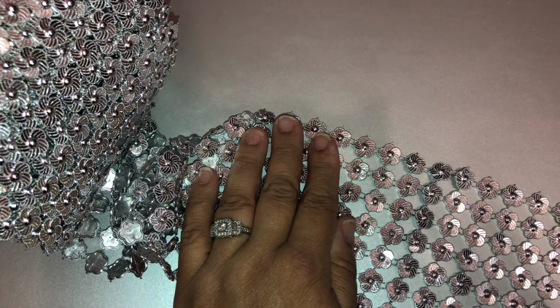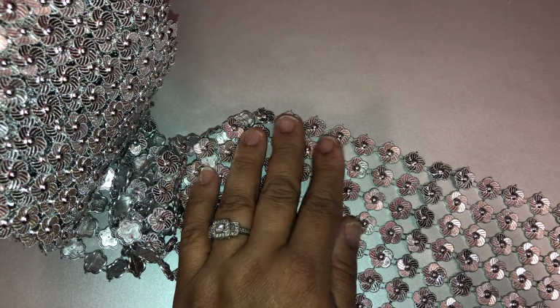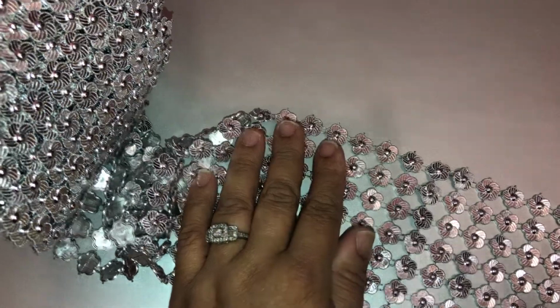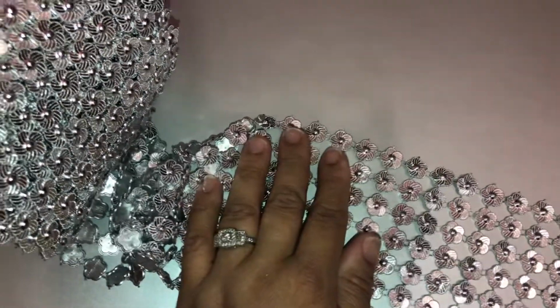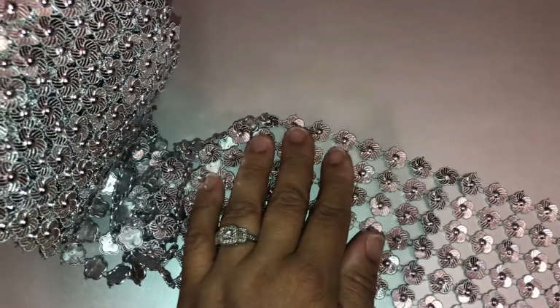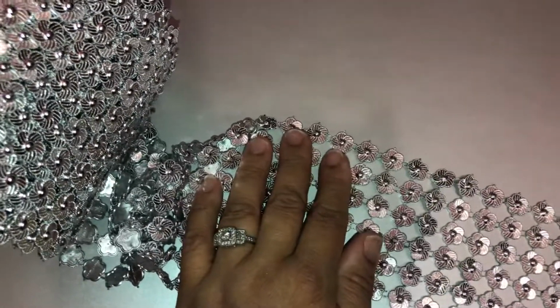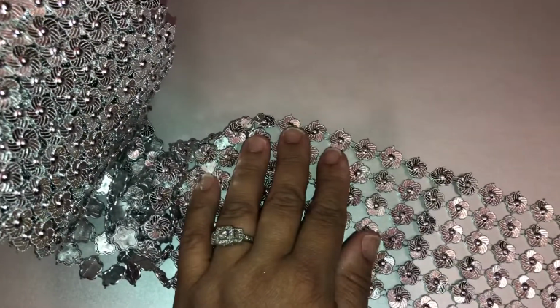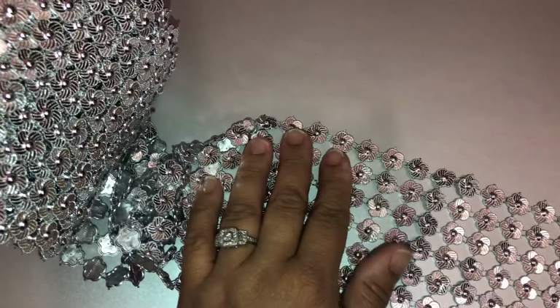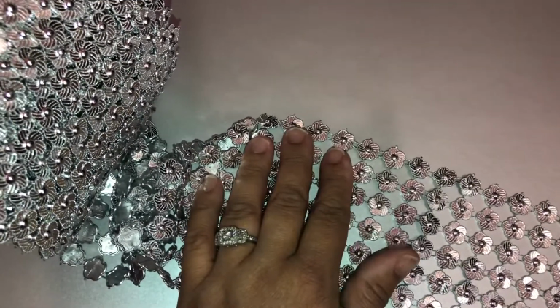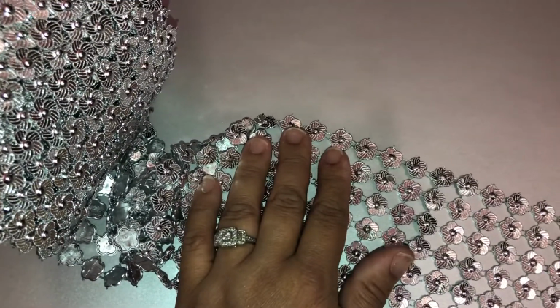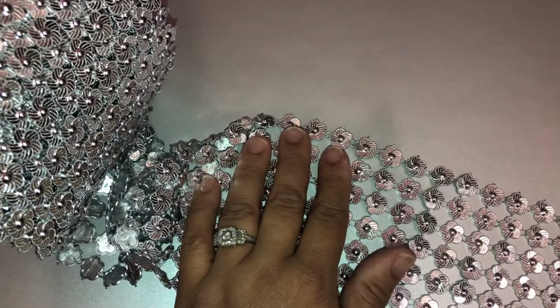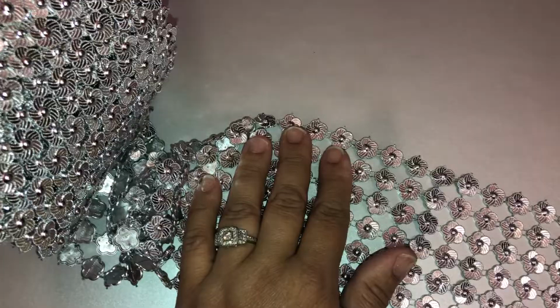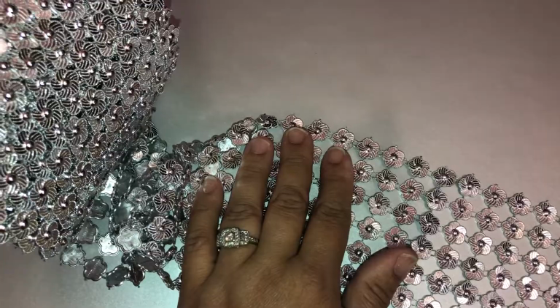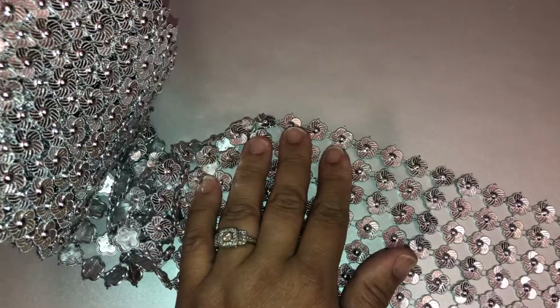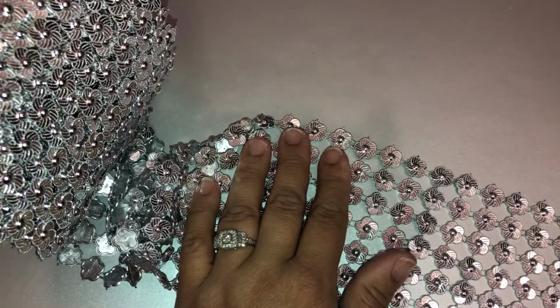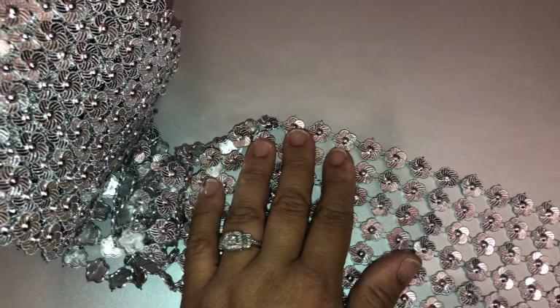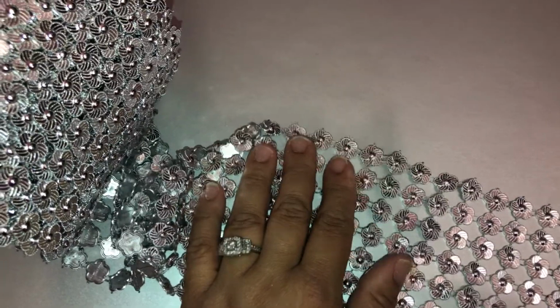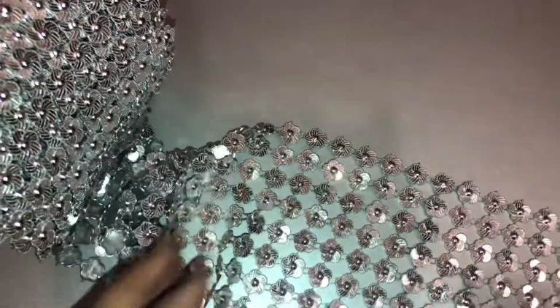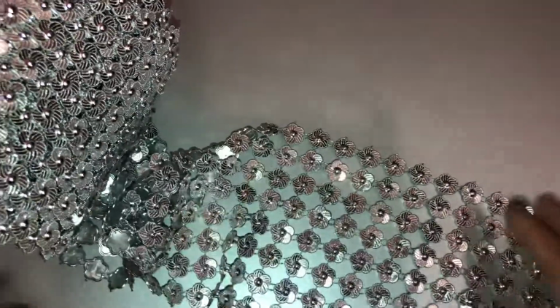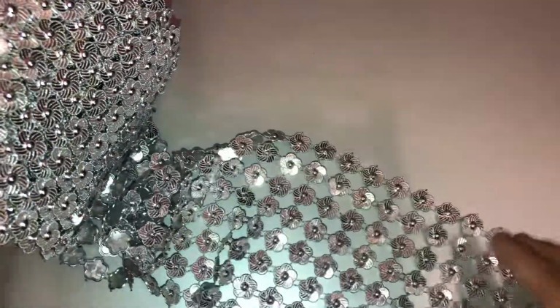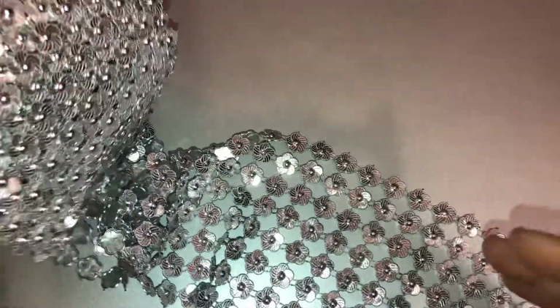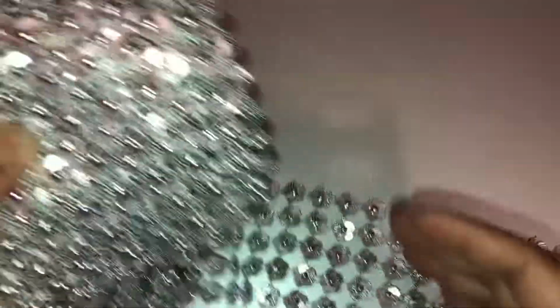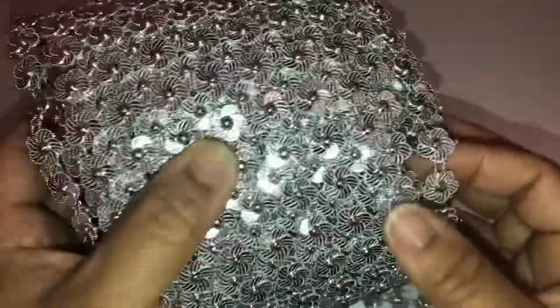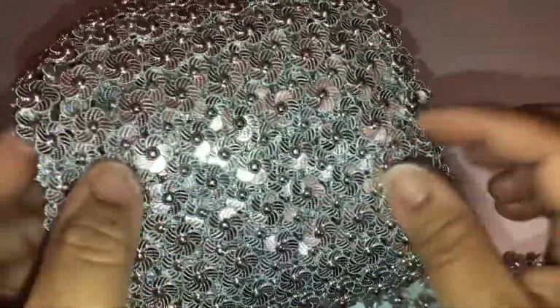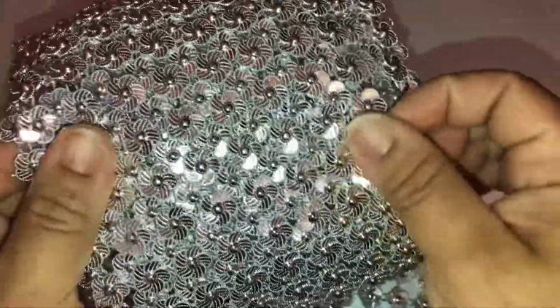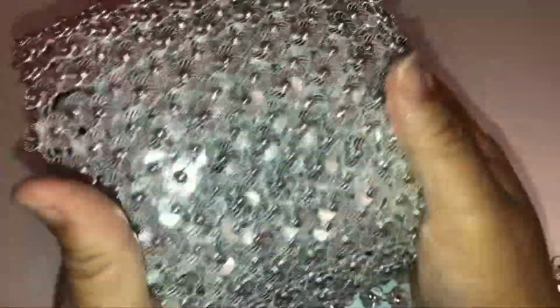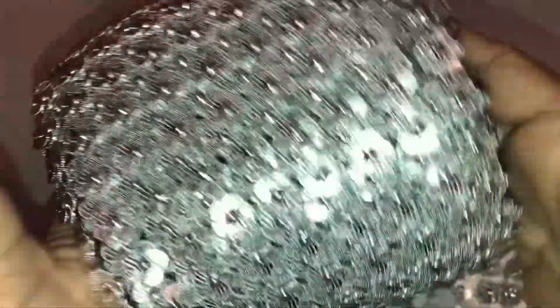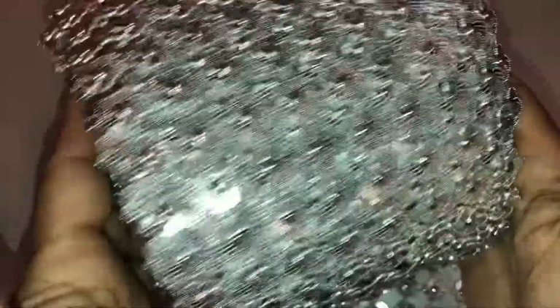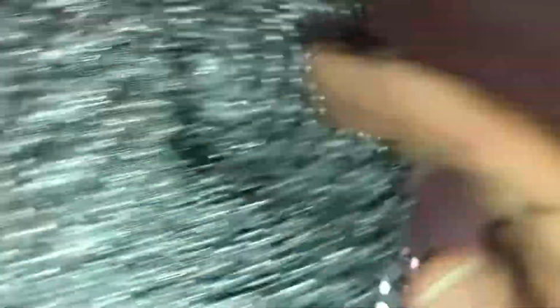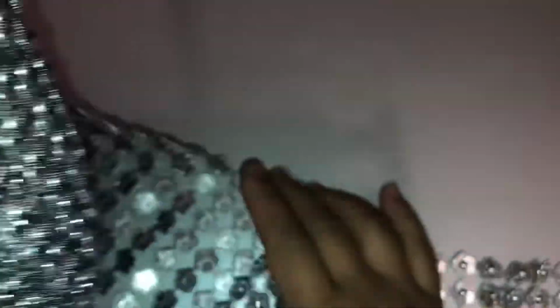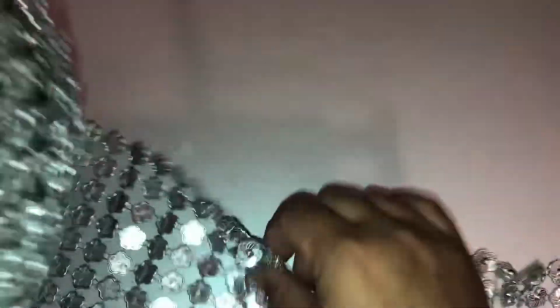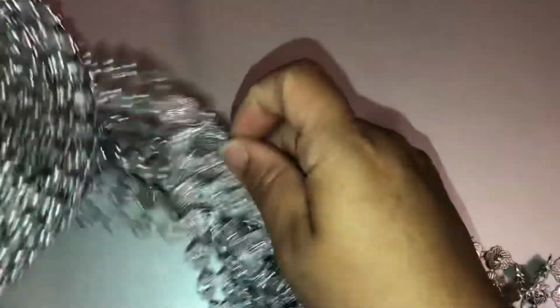Hey everyone, this is Crafty Kim here. Hope everybody's having a great day today so far. I am de-stashing these 10 yards of this beautiful, gorgeous, sparkling mesh trim.